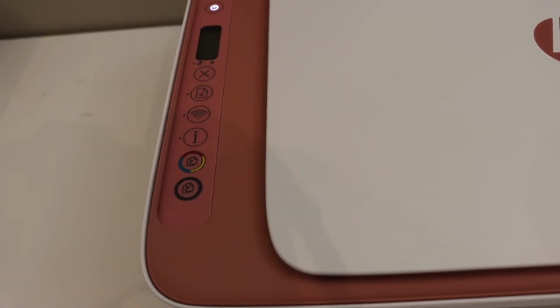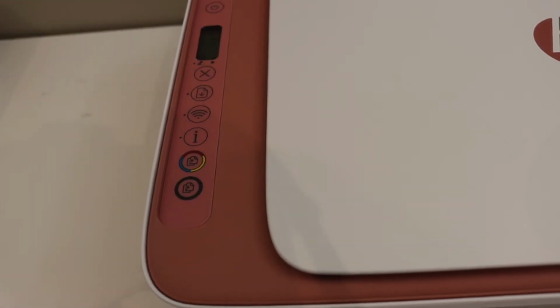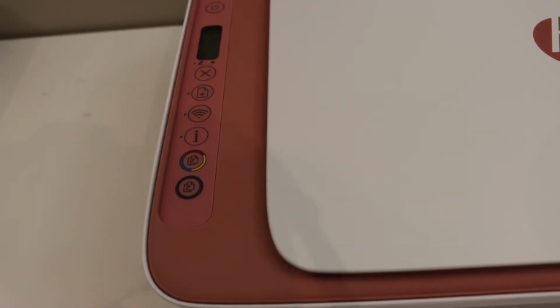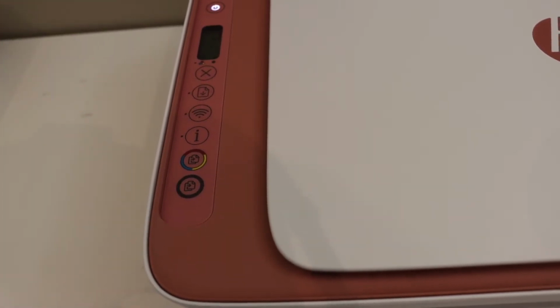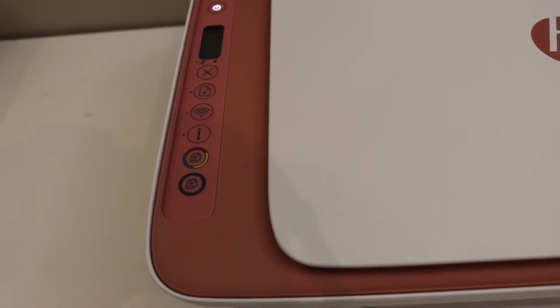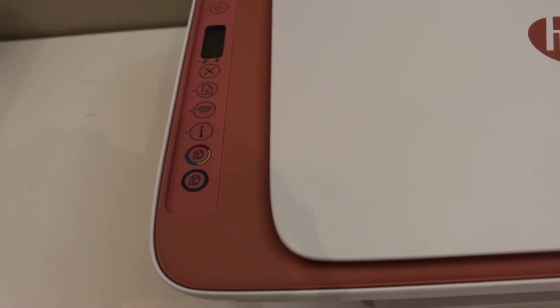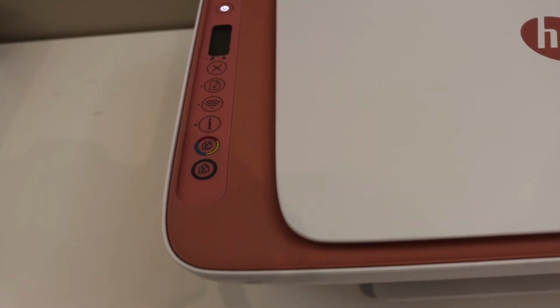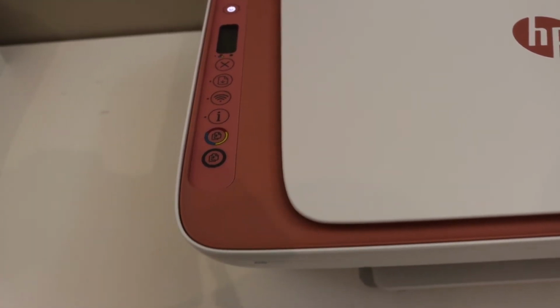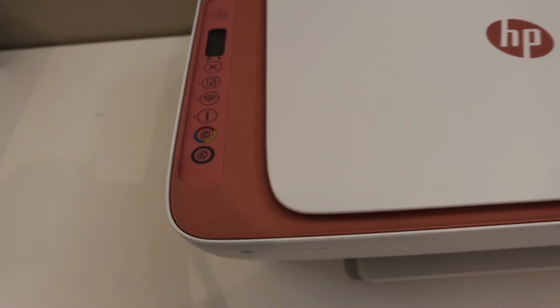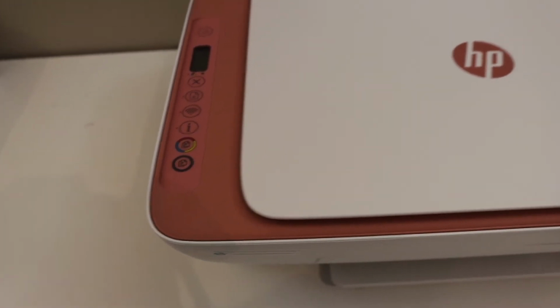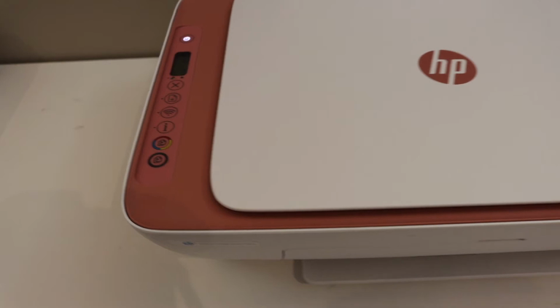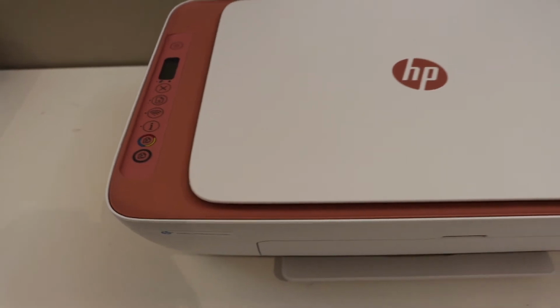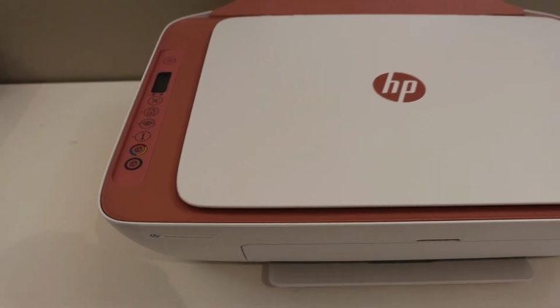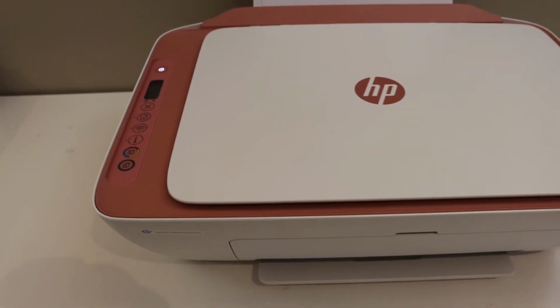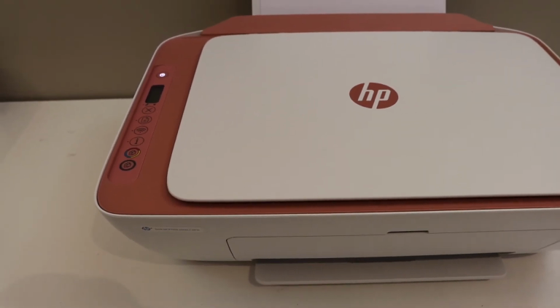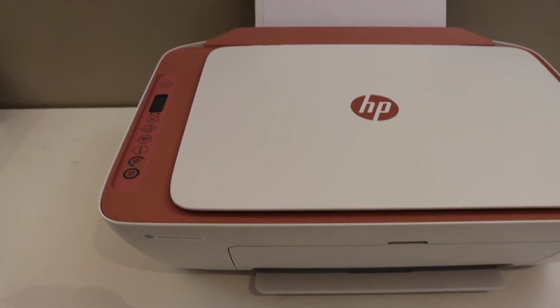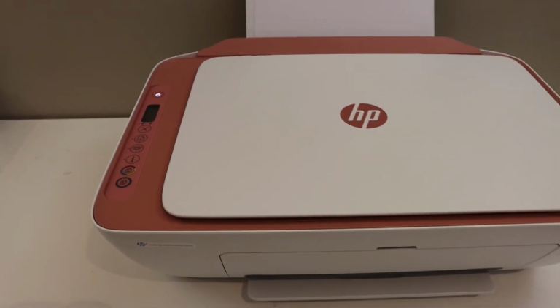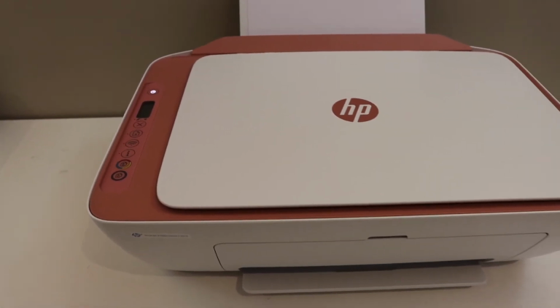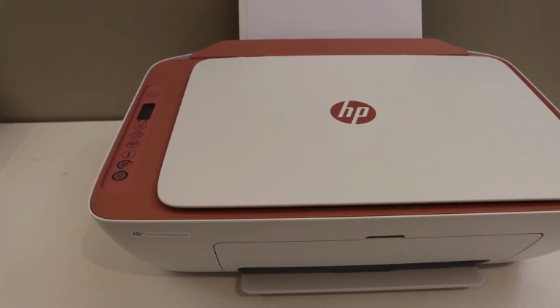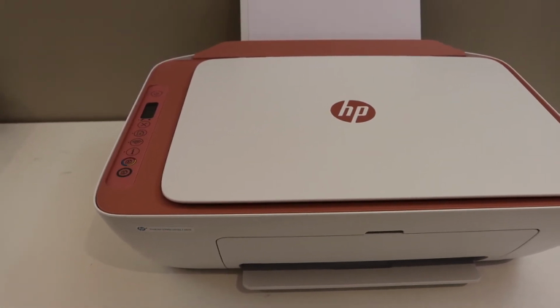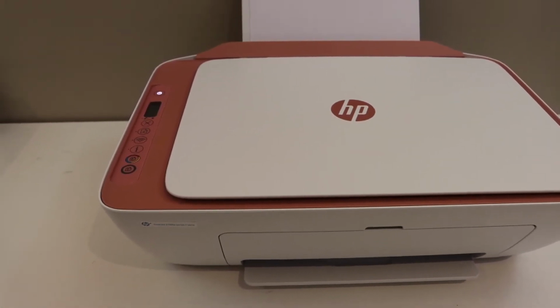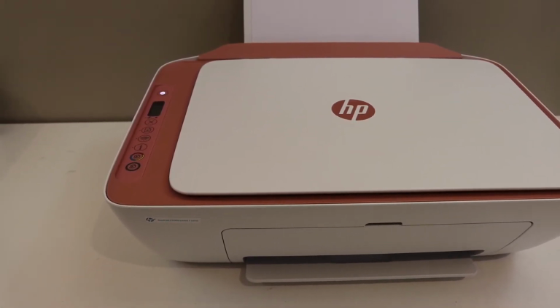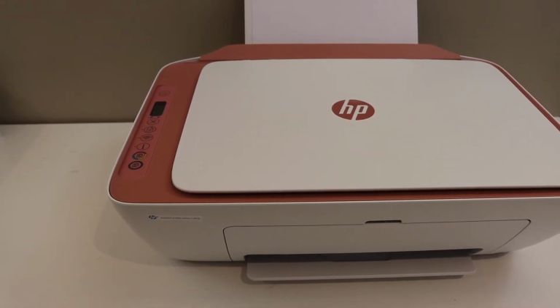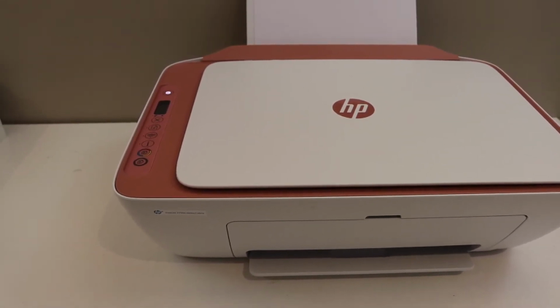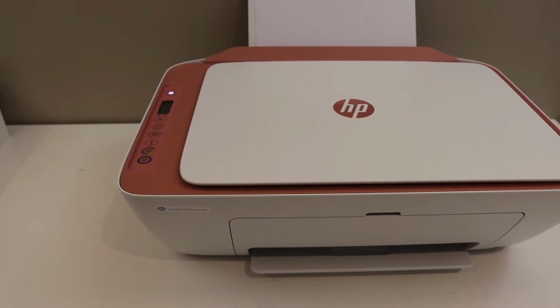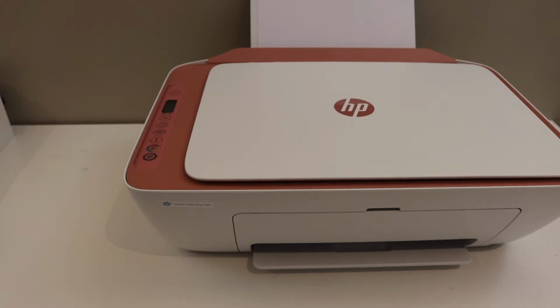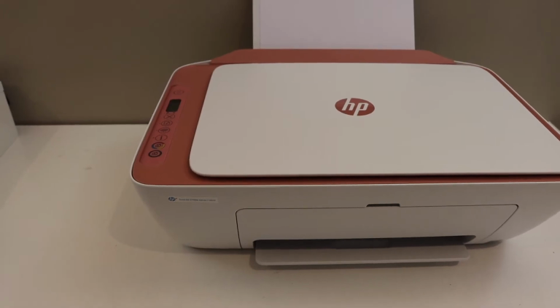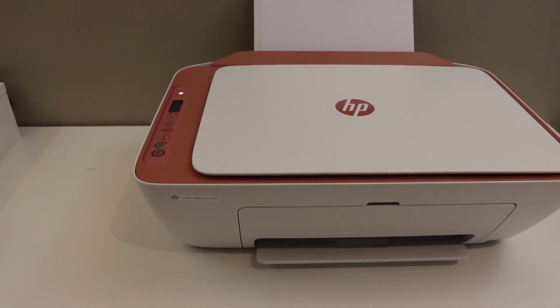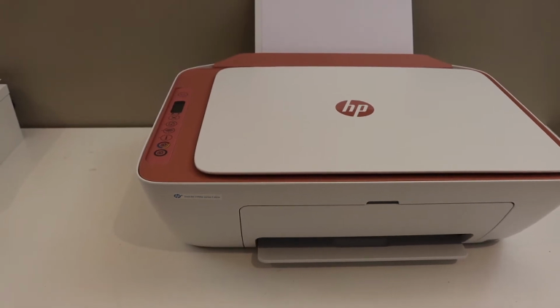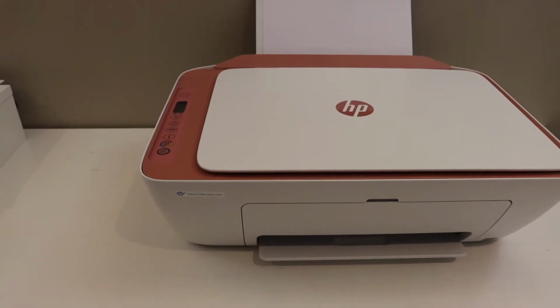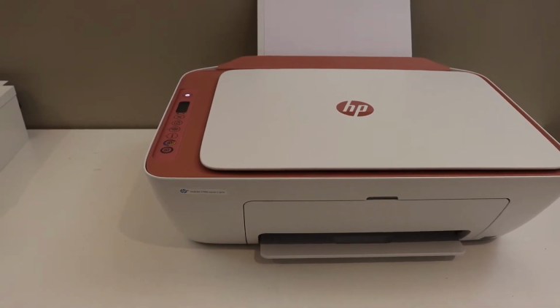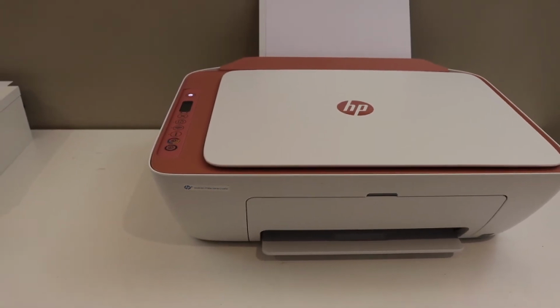After some time, the power button will stay on and the flashing will stop, and the blue wireless light will start to flash. That means our printer has entered into the setup mode.